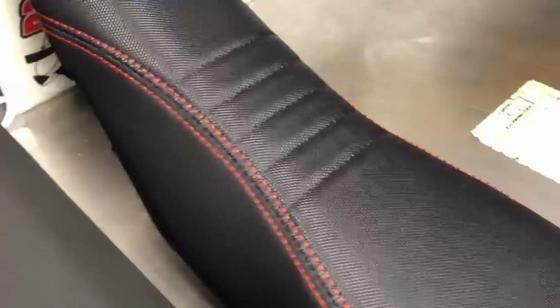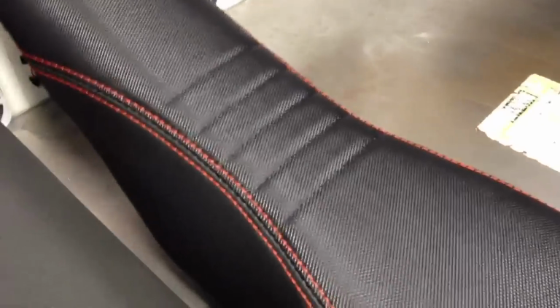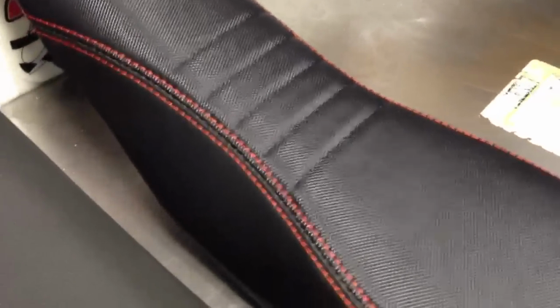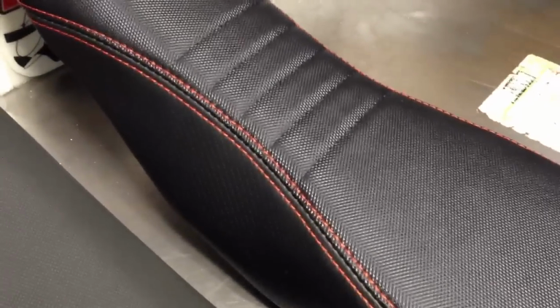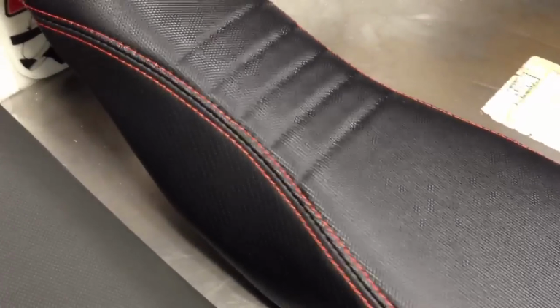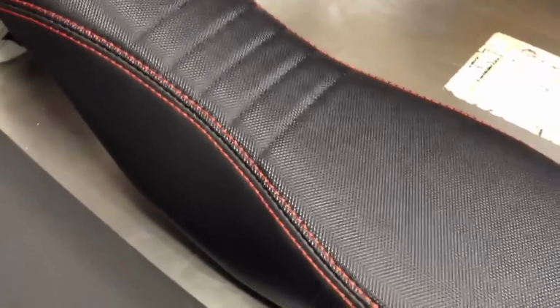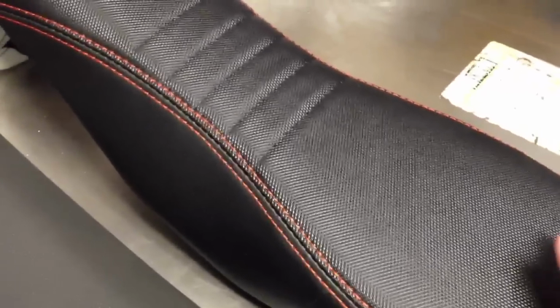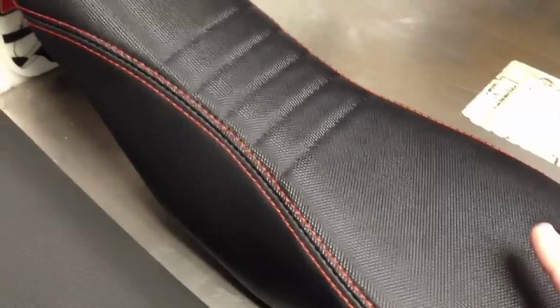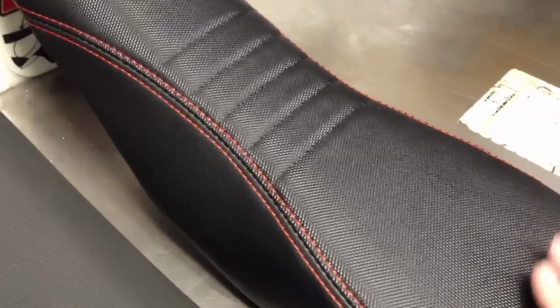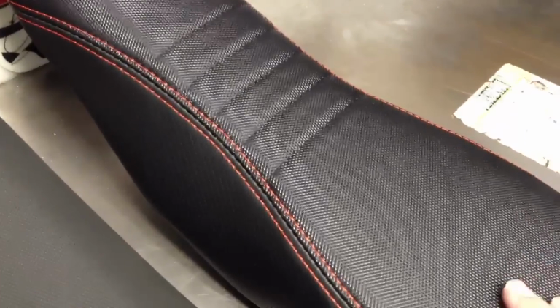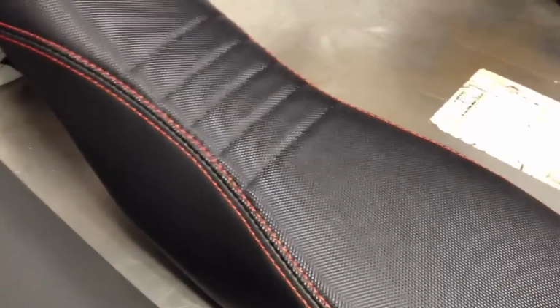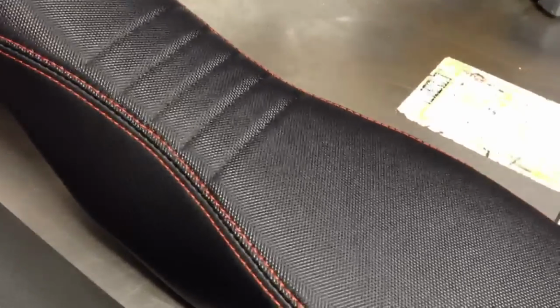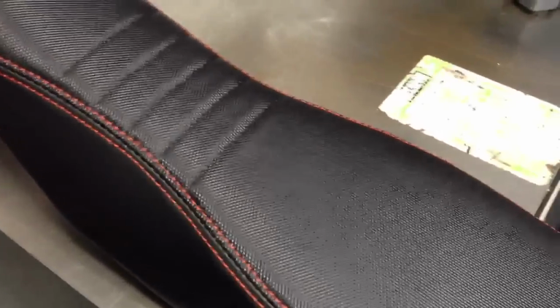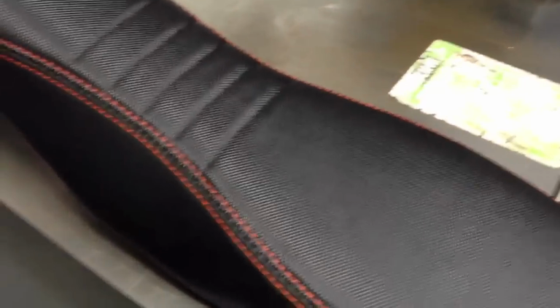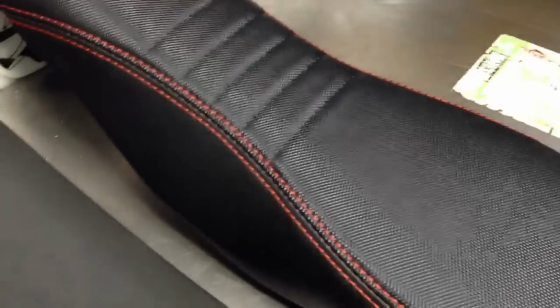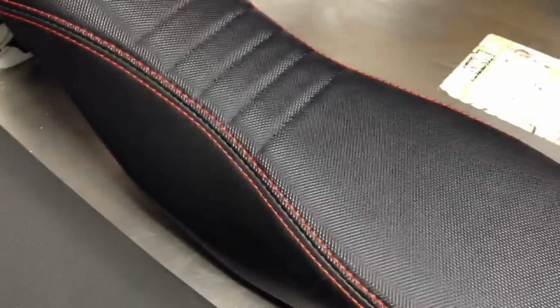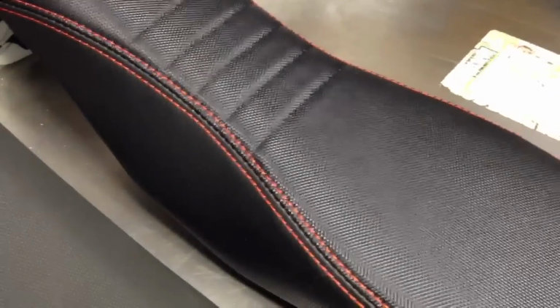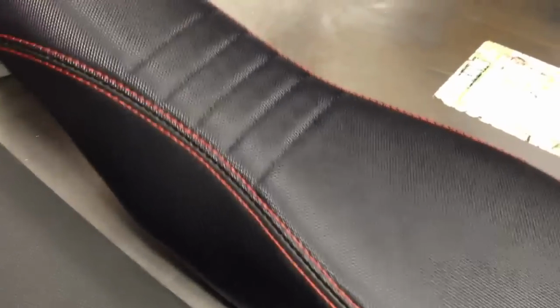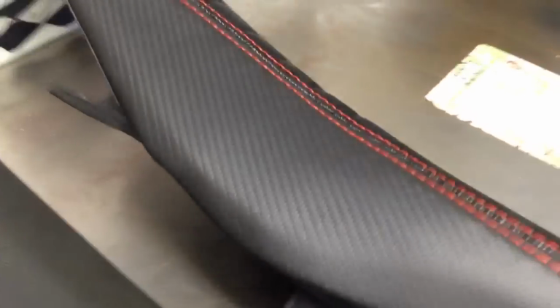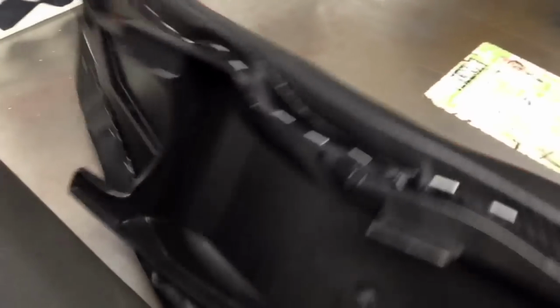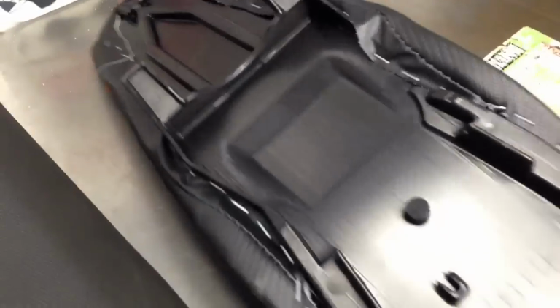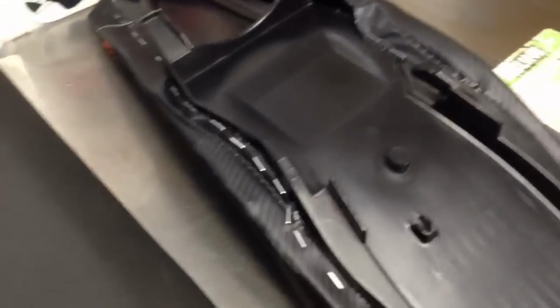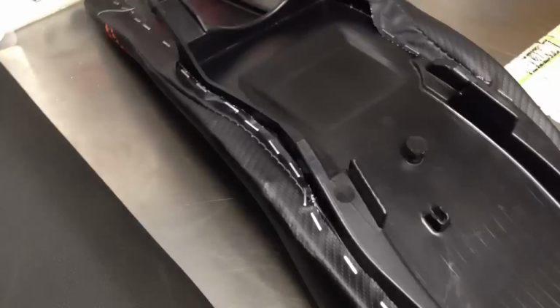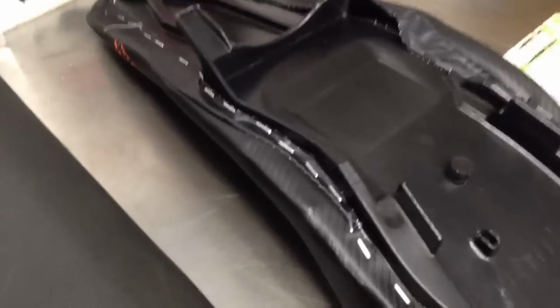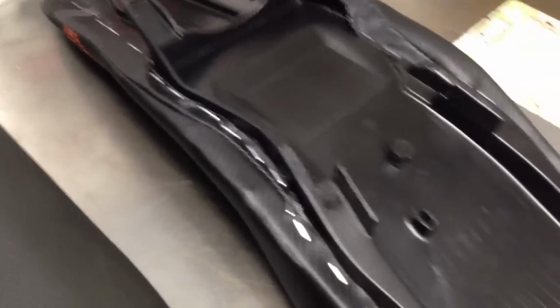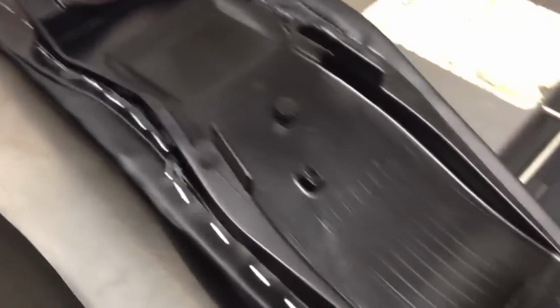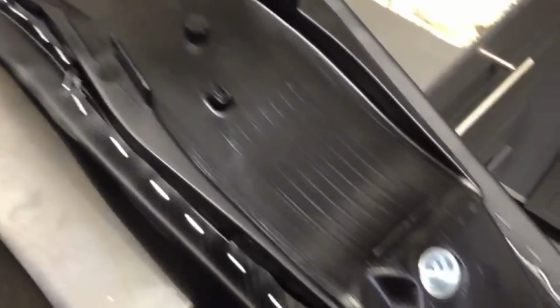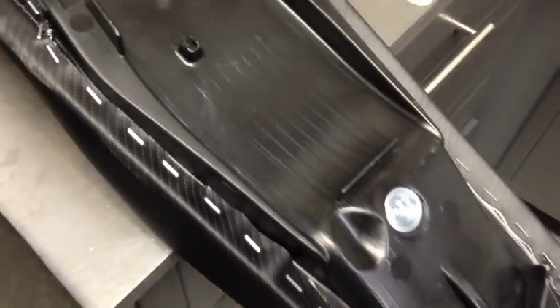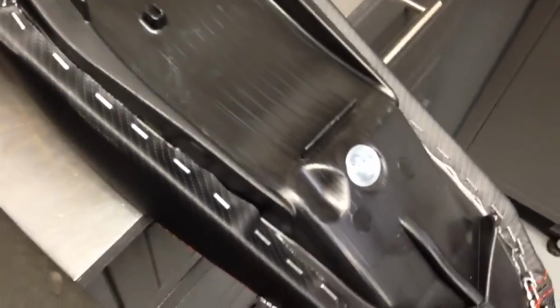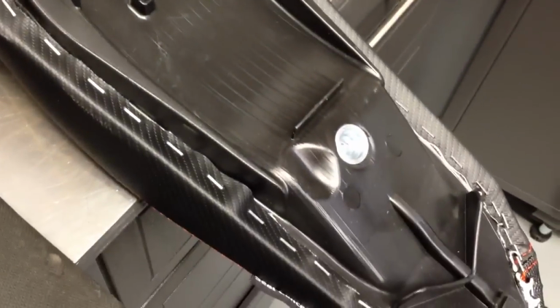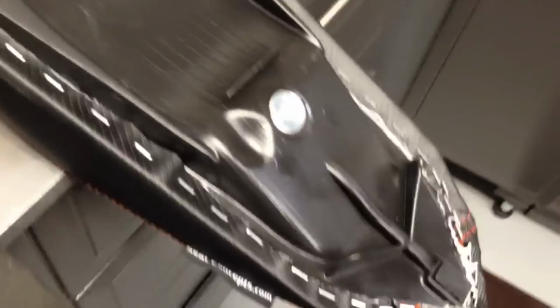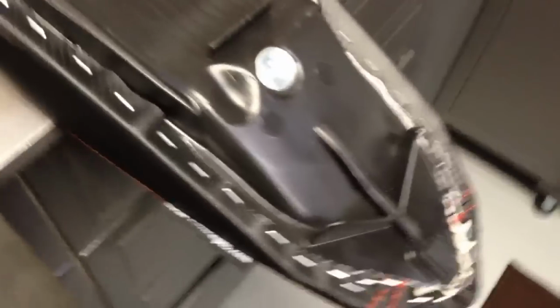They come in two options: you can get them as the cover and the foam that you can install yourself — those are $159.95. Or you can get them as a complete seat, which is what this one is, for $249.95.